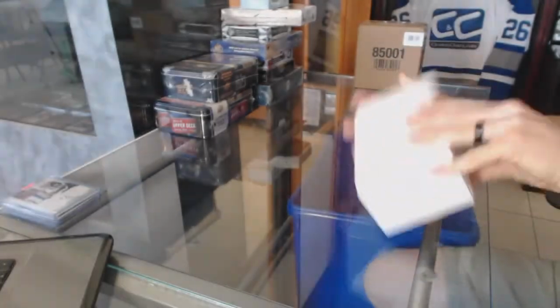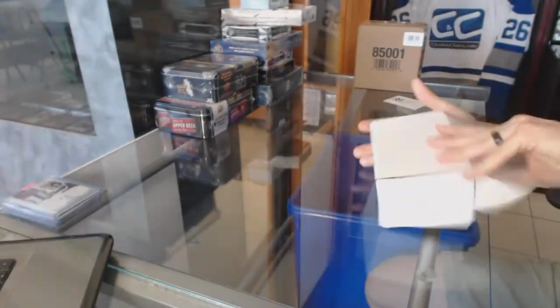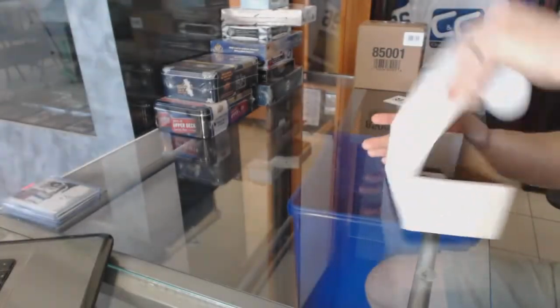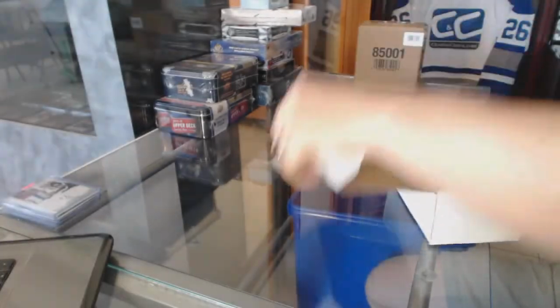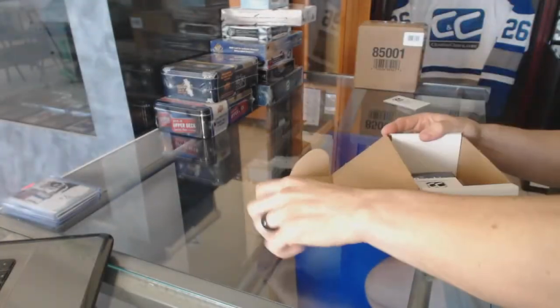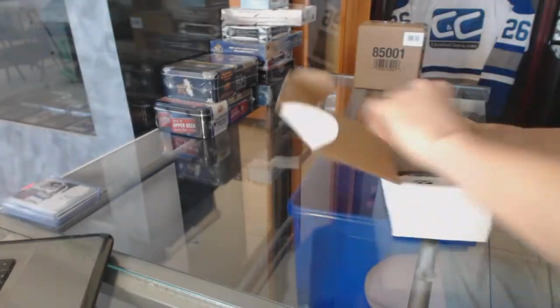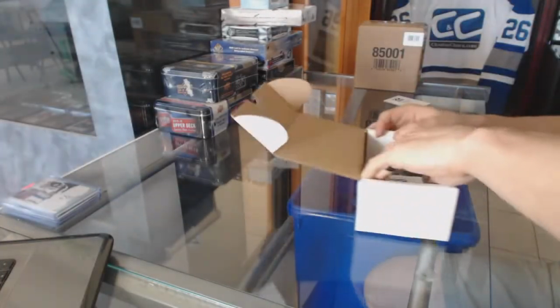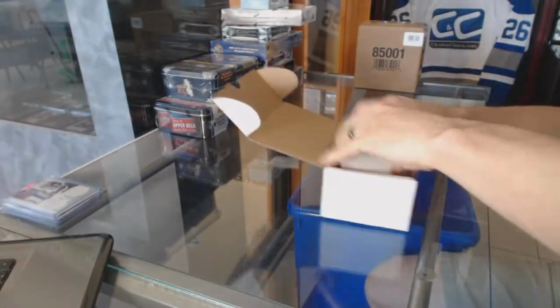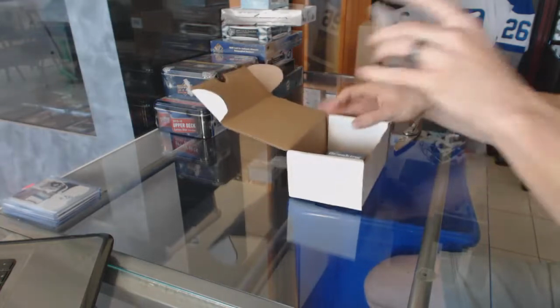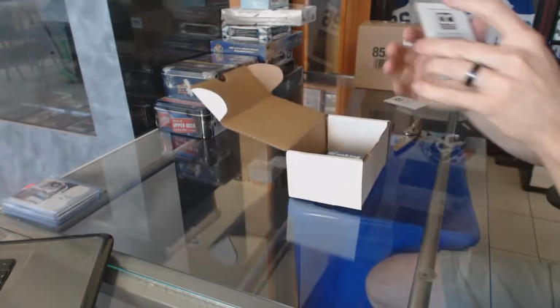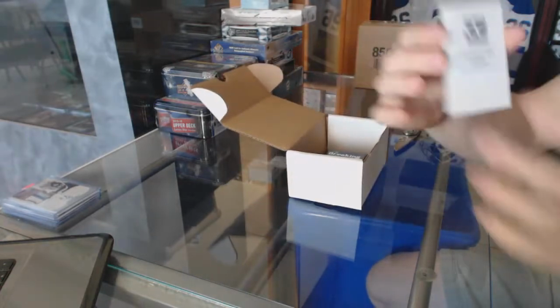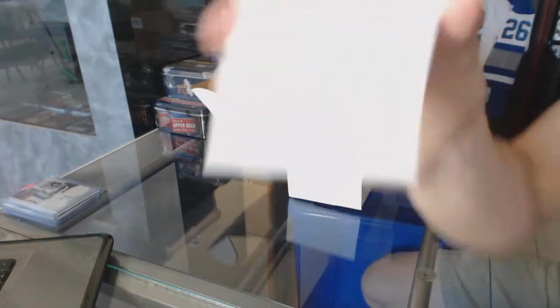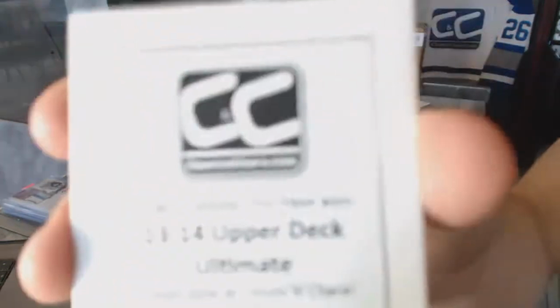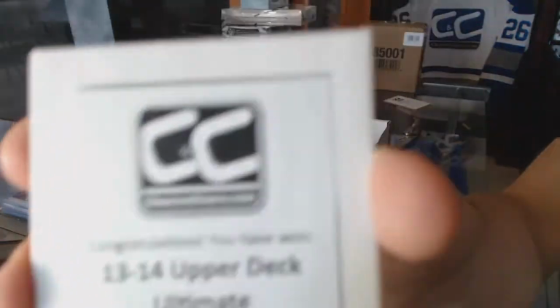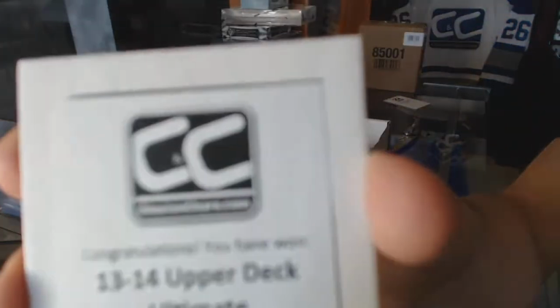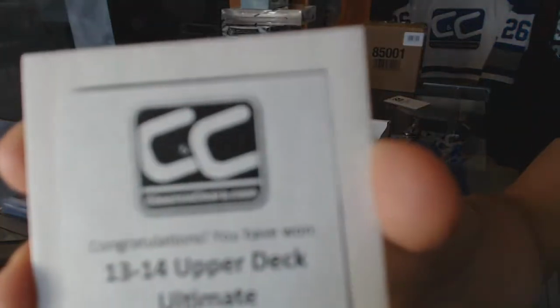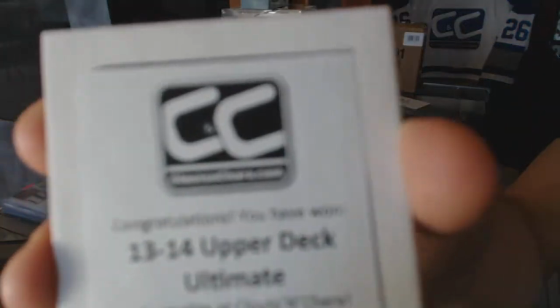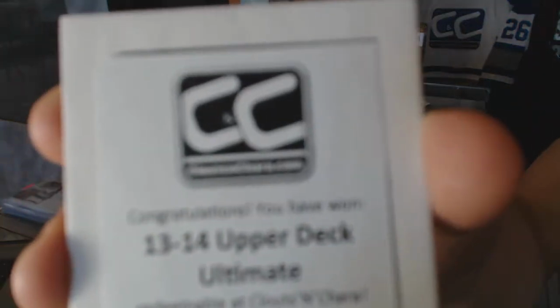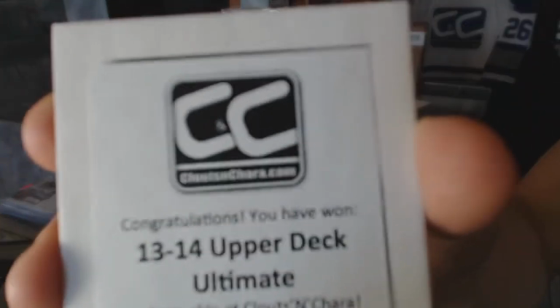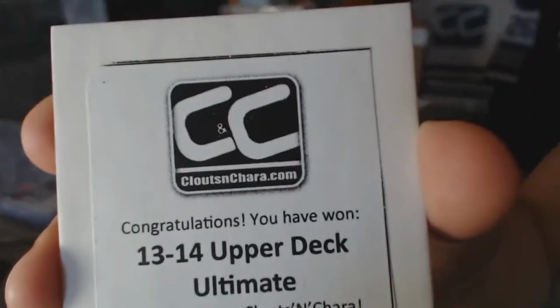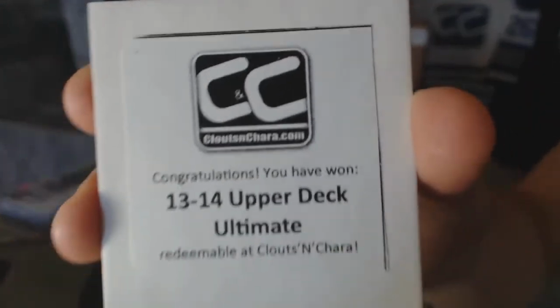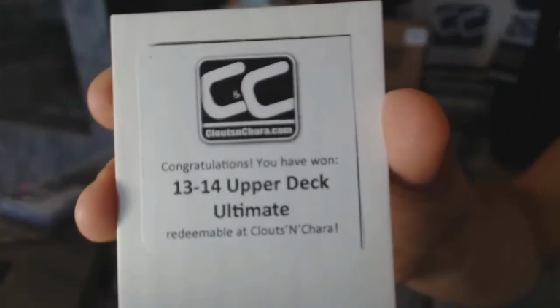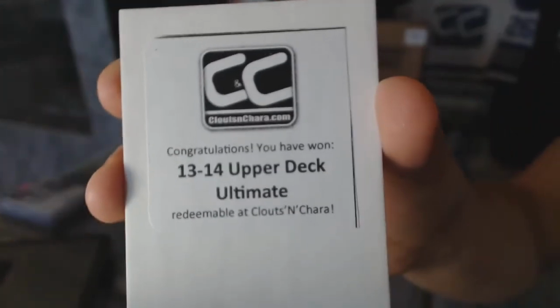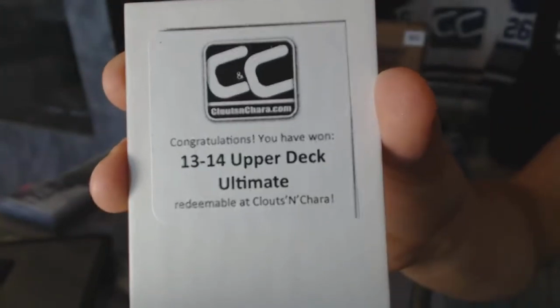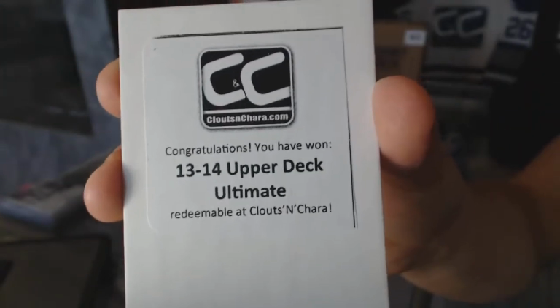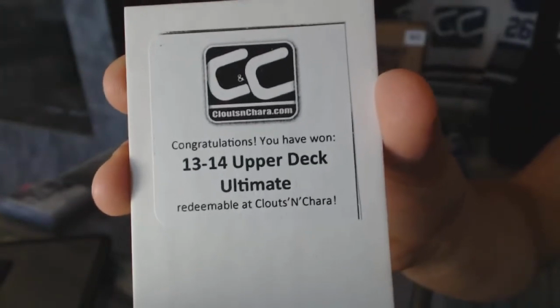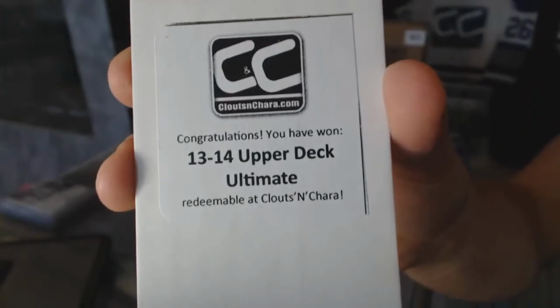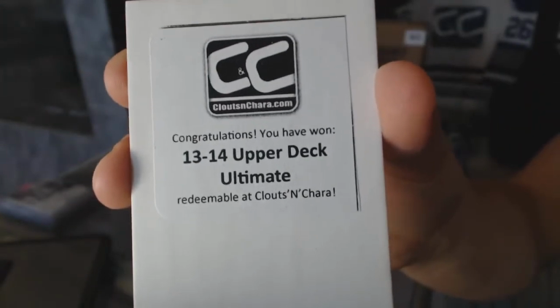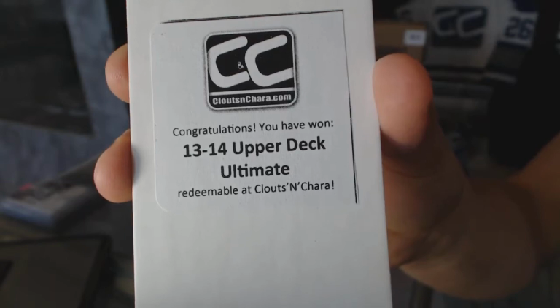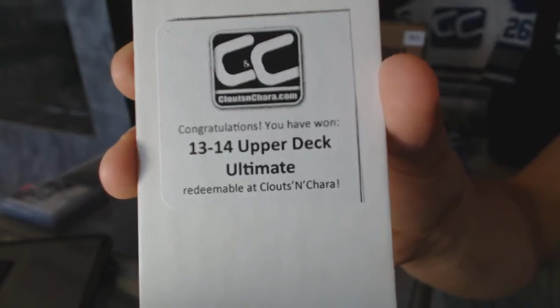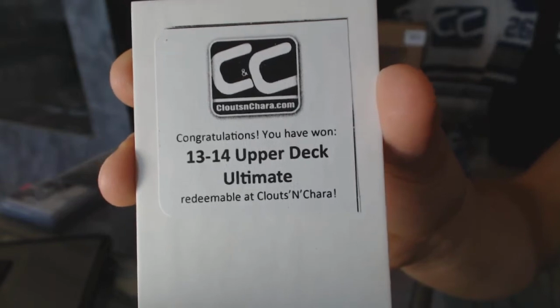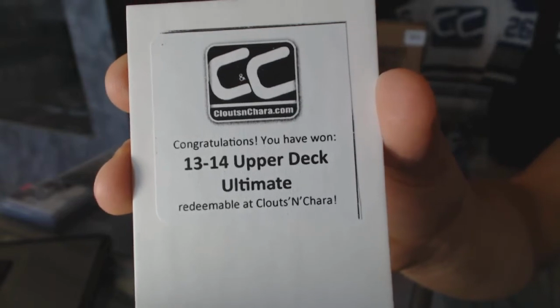Alright, the second free box is 13-14 Upper Deck Ultimate, 15-14 UT Ultimate.